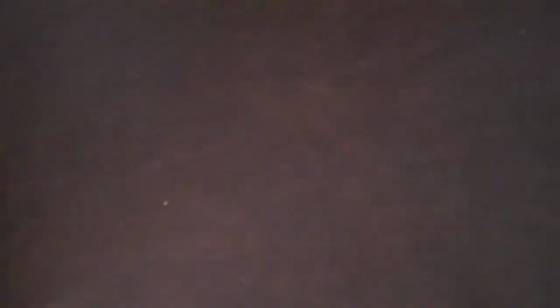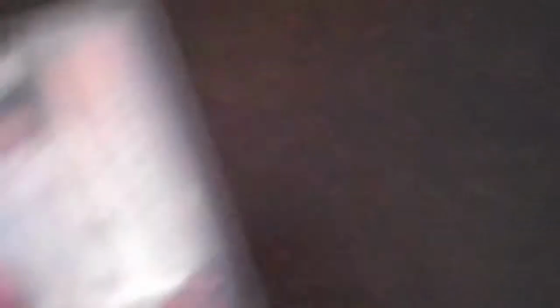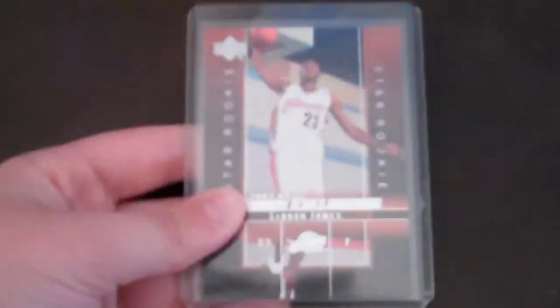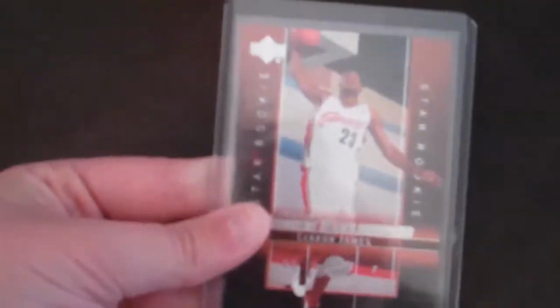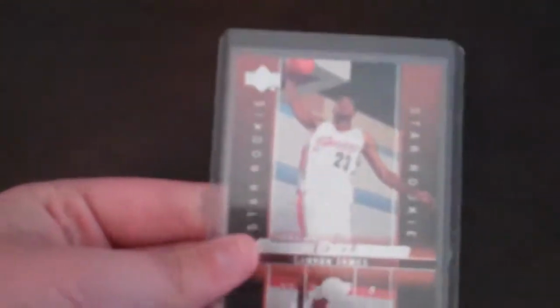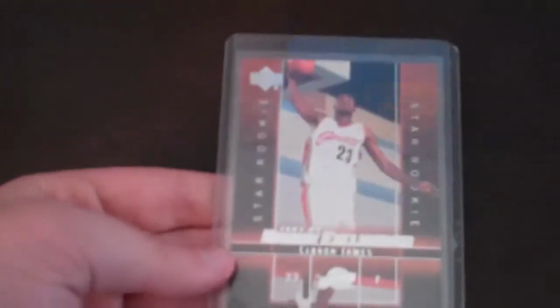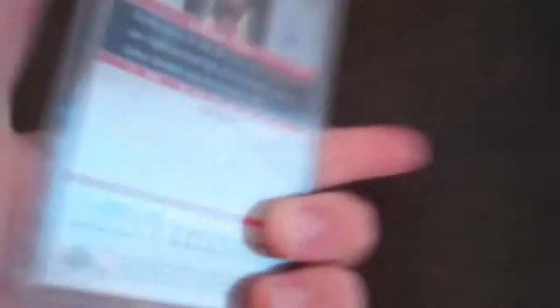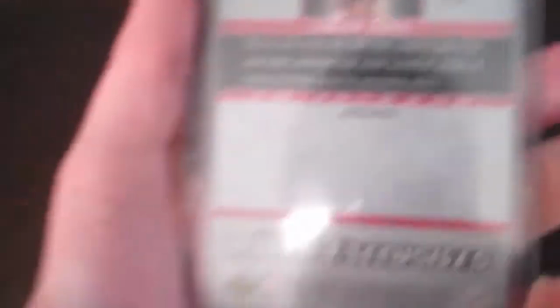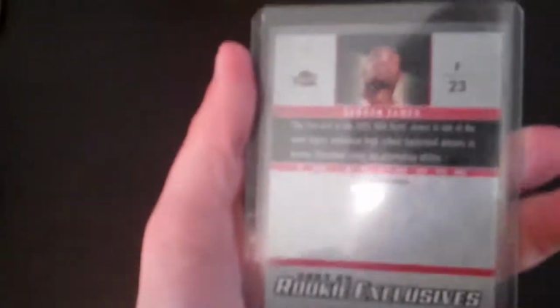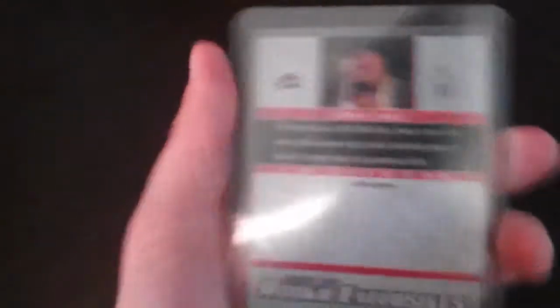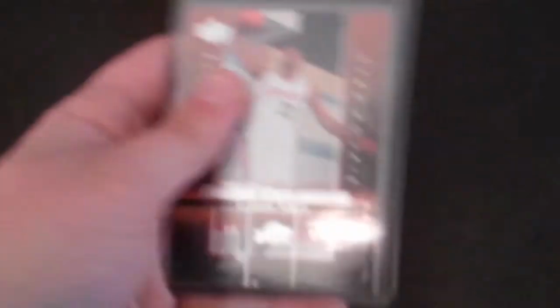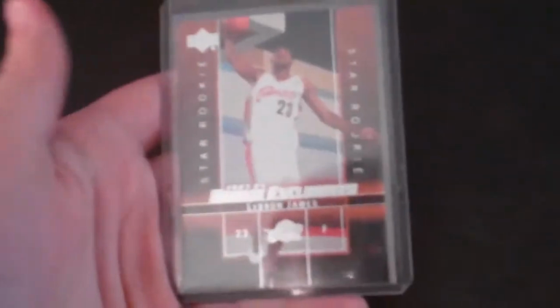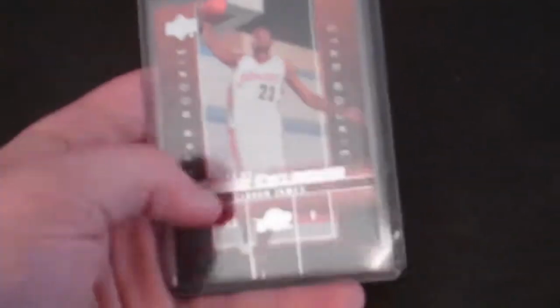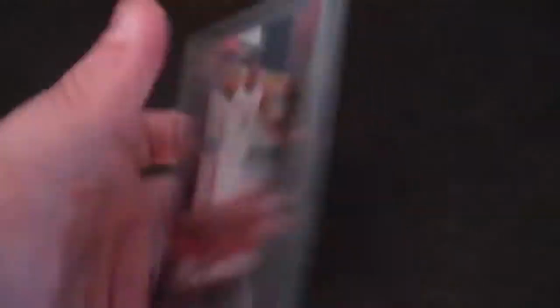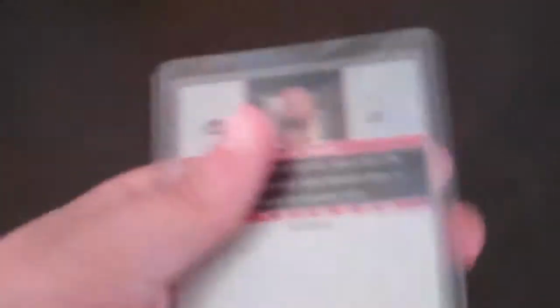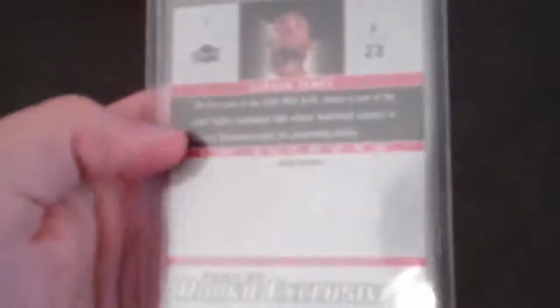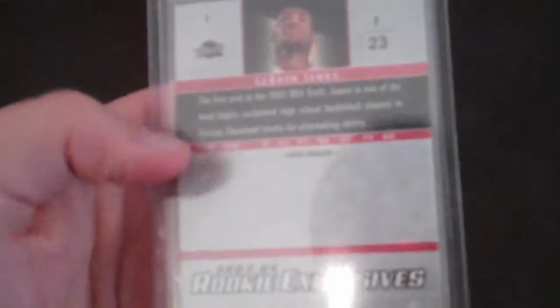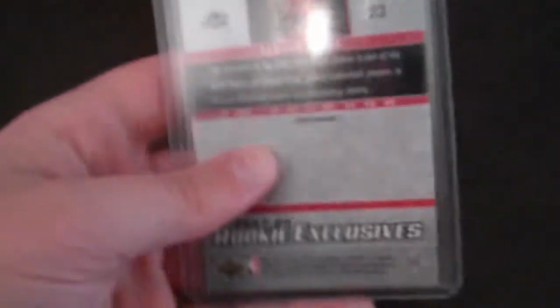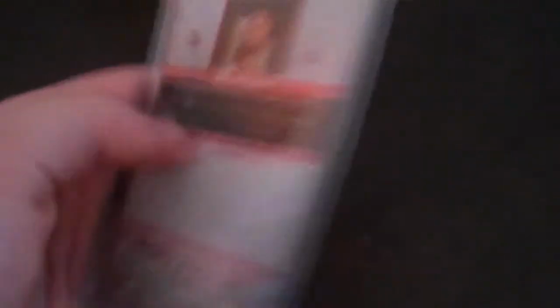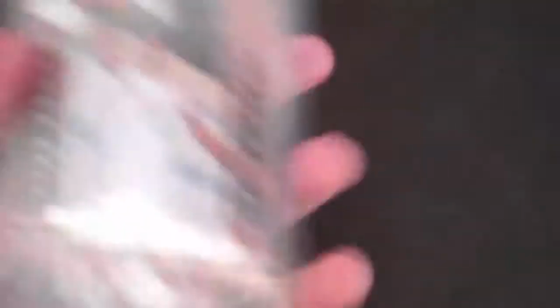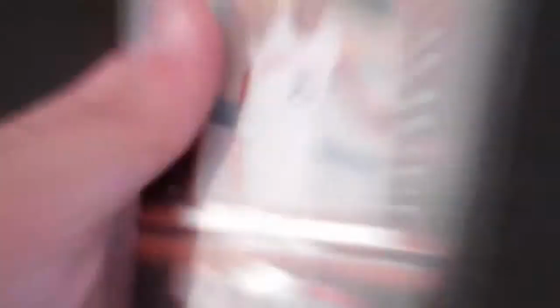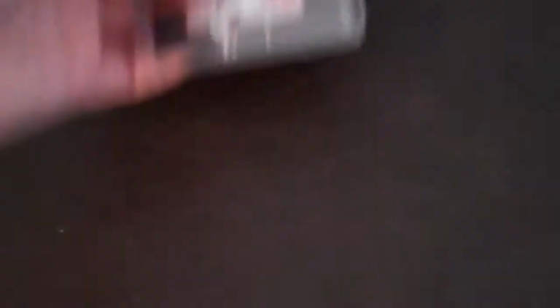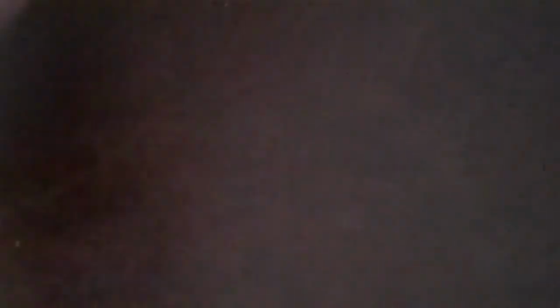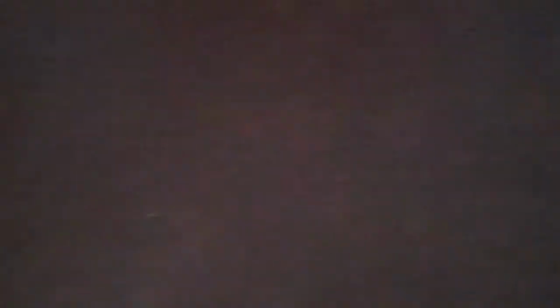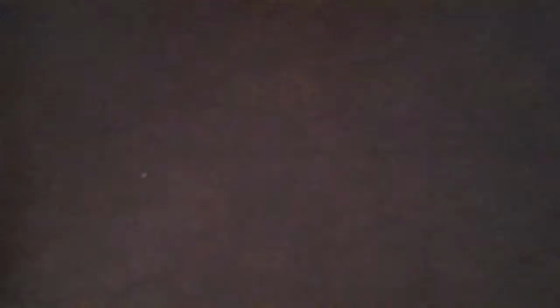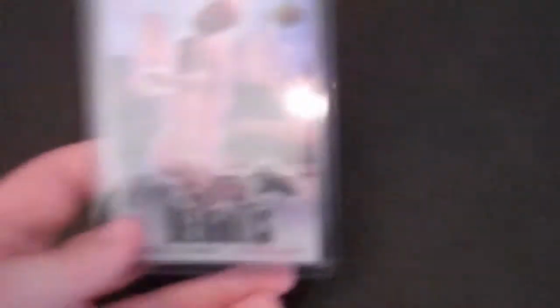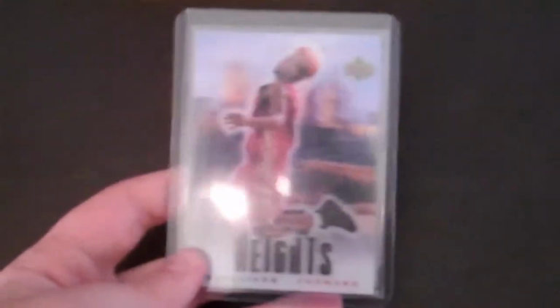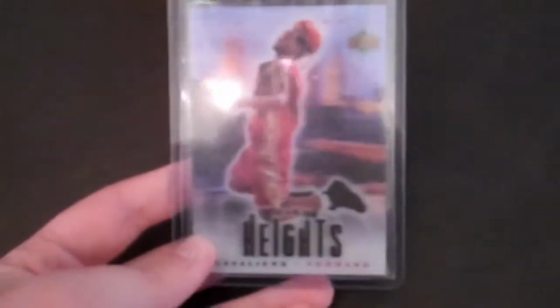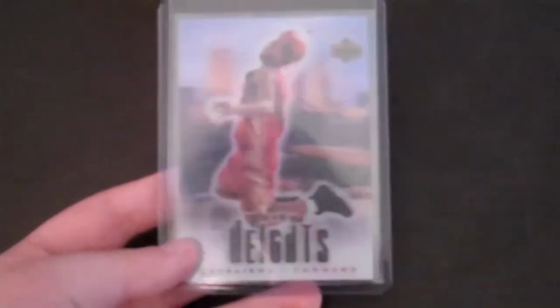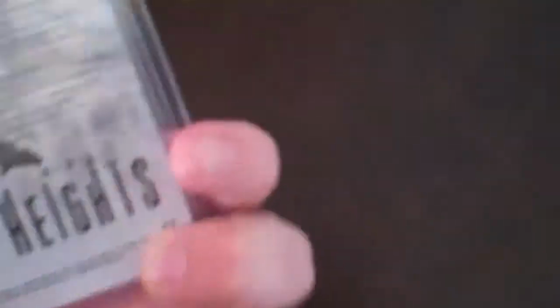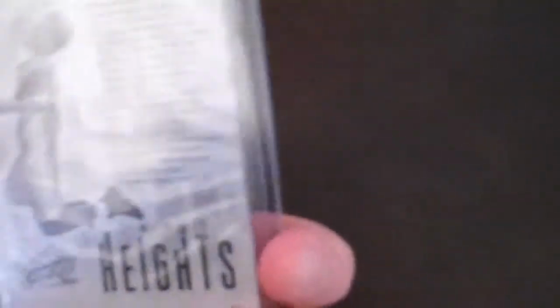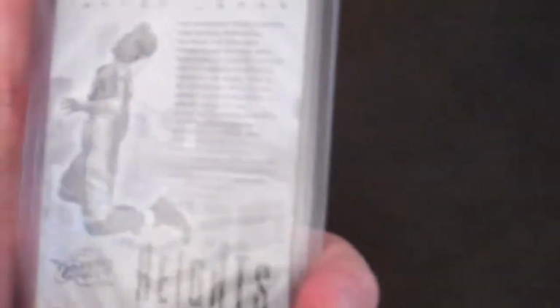Here is LeBron James. This is a rookie card — it's a more common rookie card, but I like it. LeBron James City Heights rookie card.